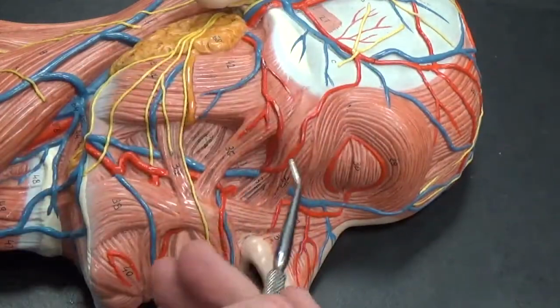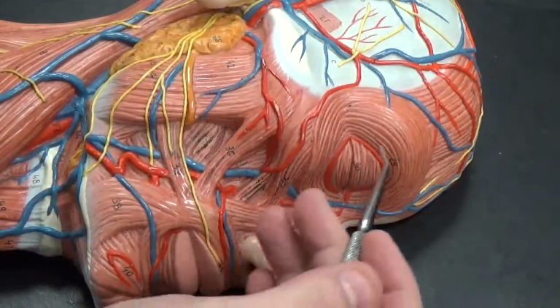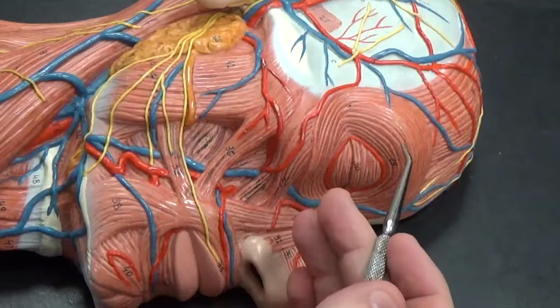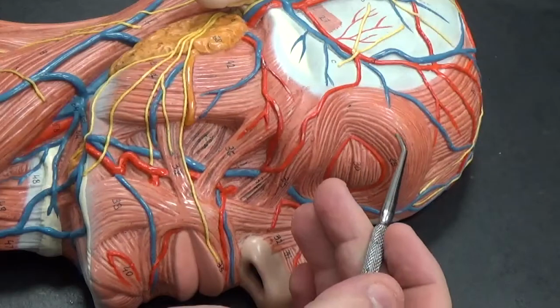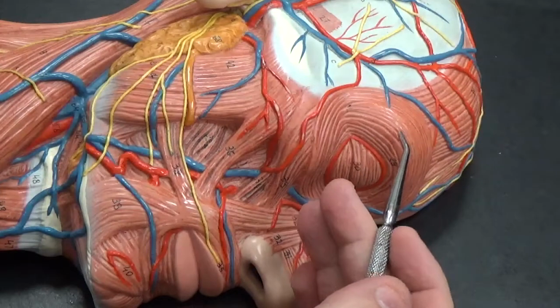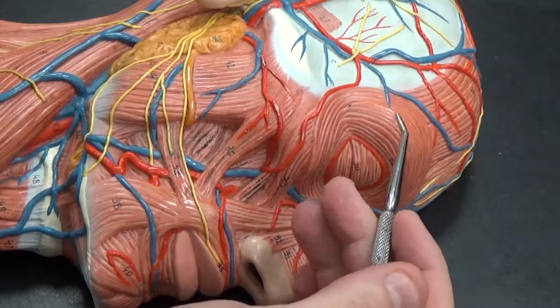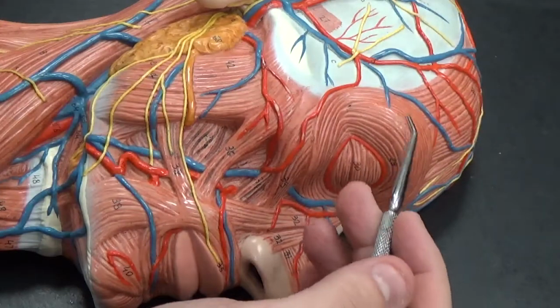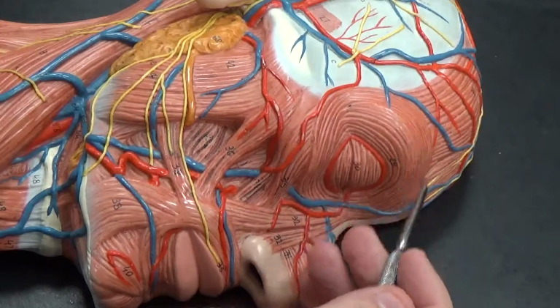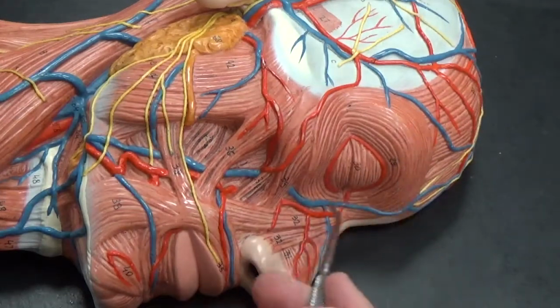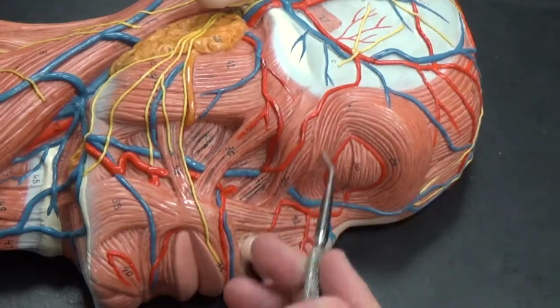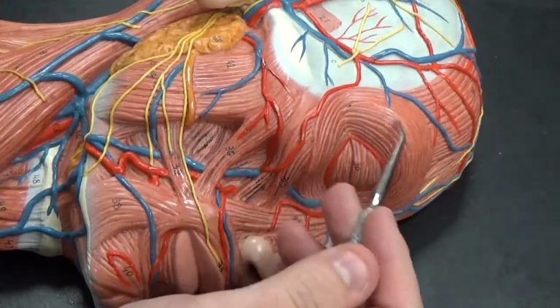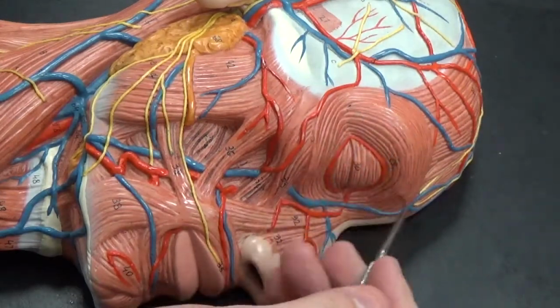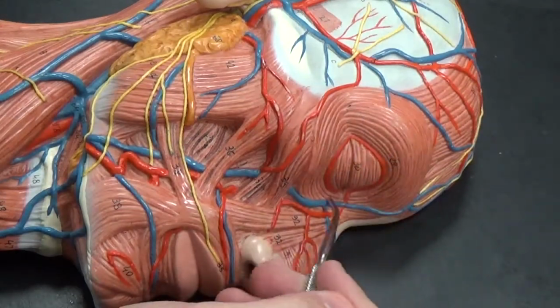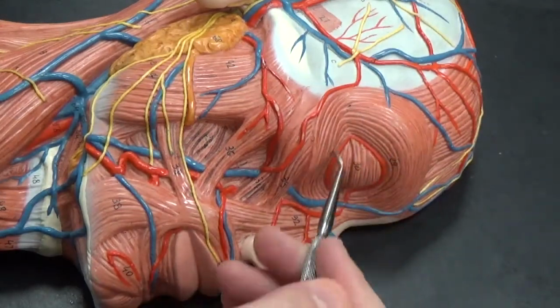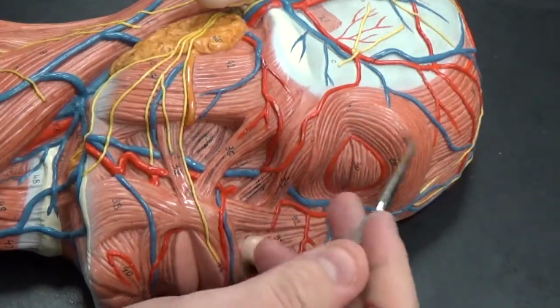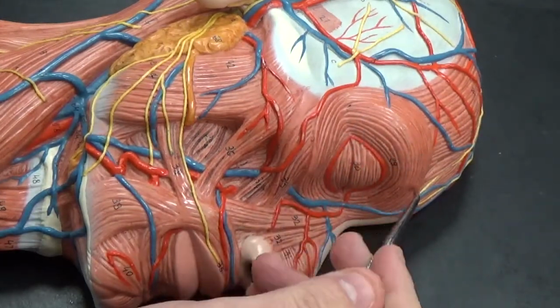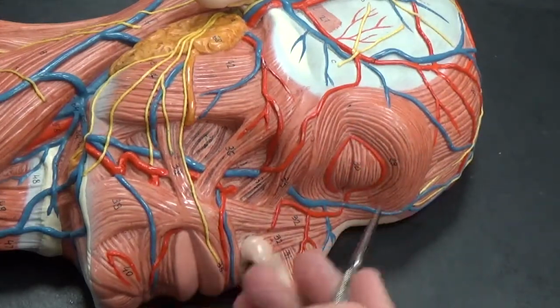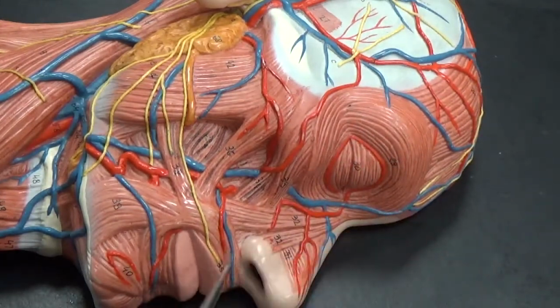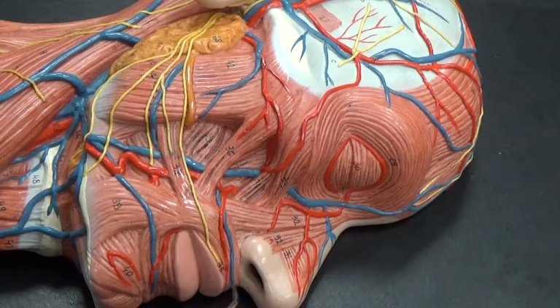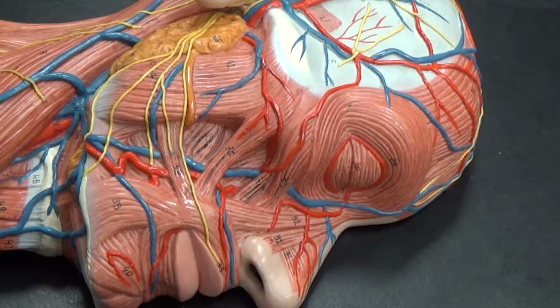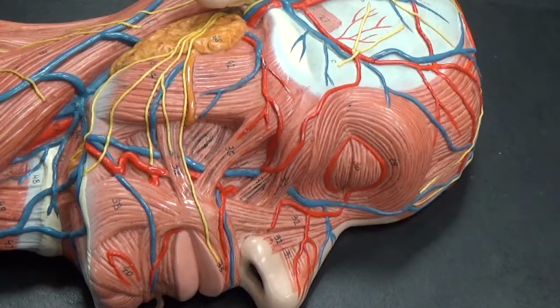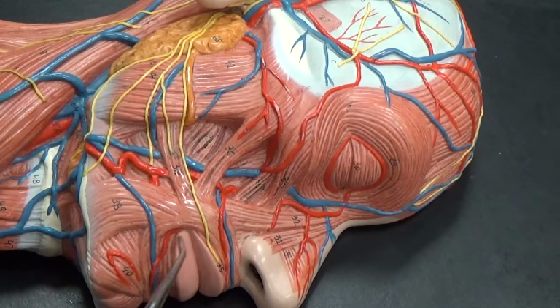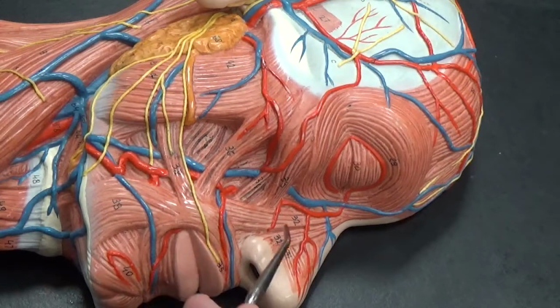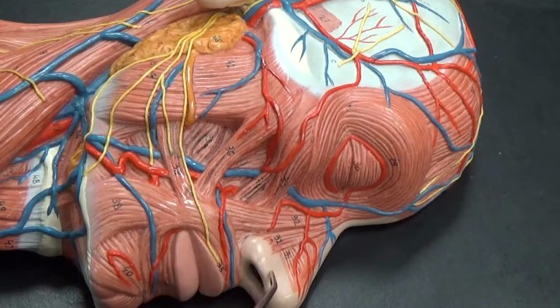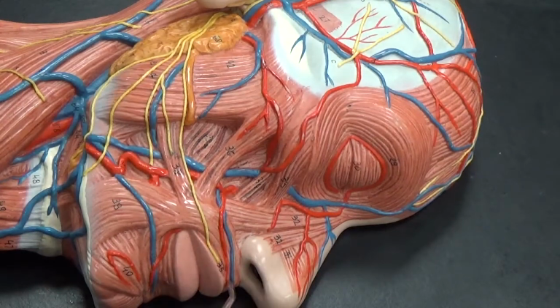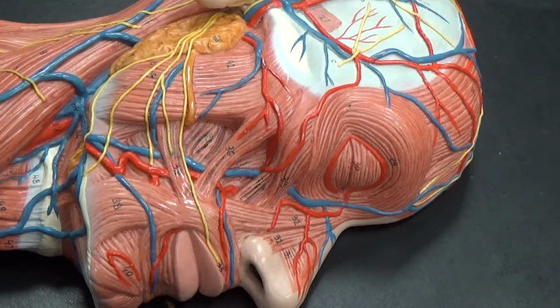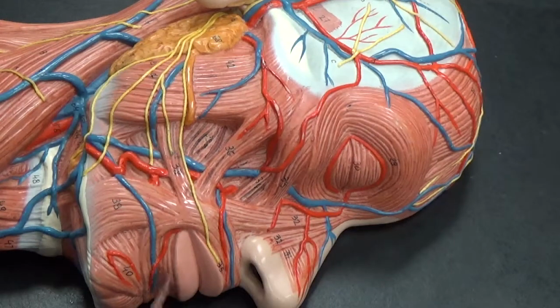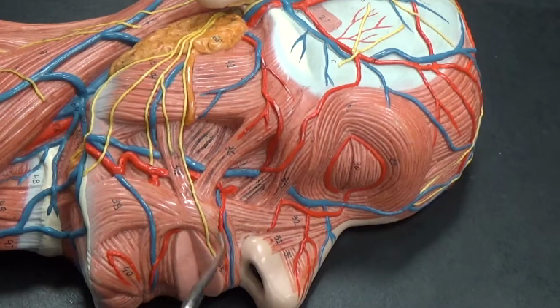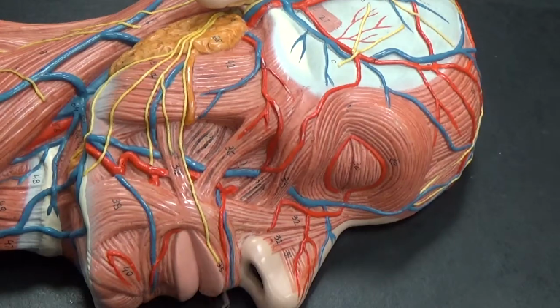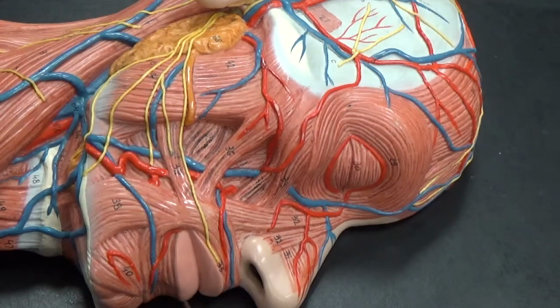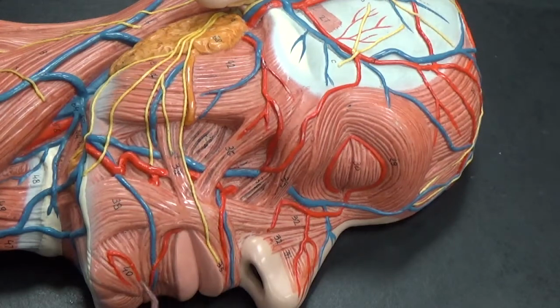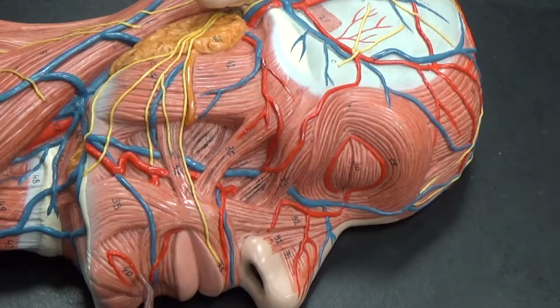We have our orbicularis oculi, which is the muscle that surrounds the eye itself. The orbicularis oris surrounds the mouth.